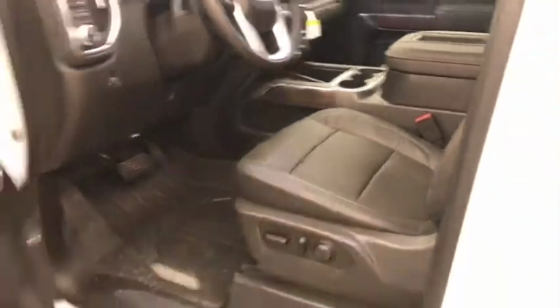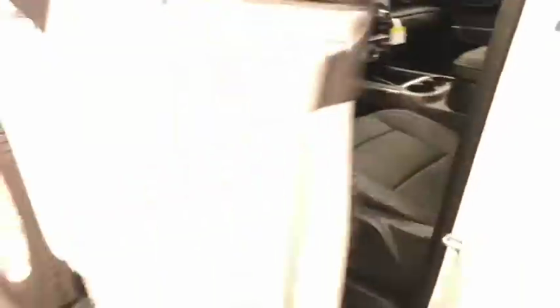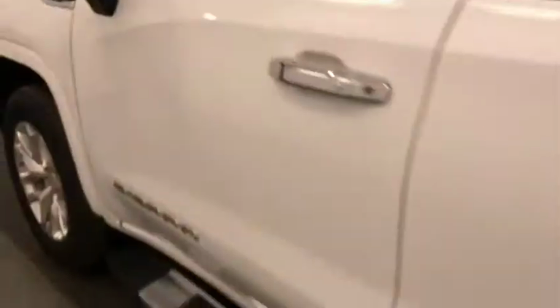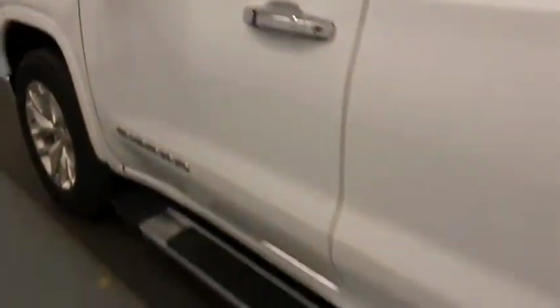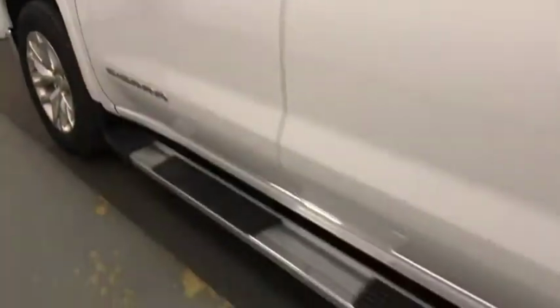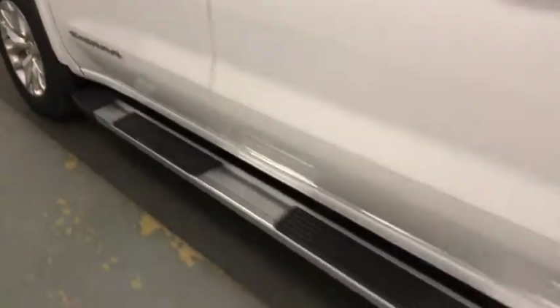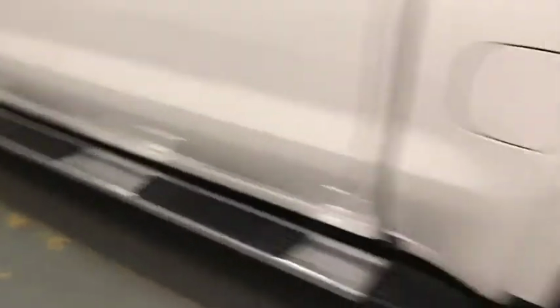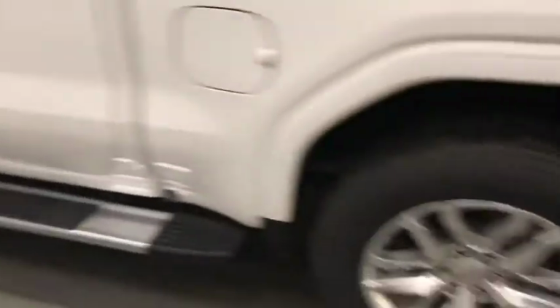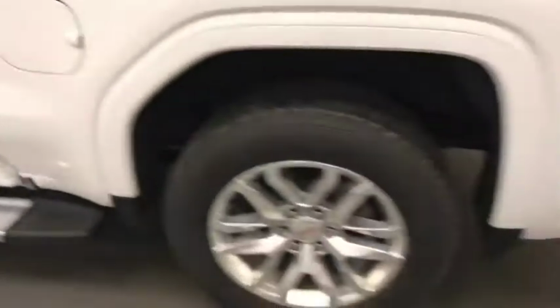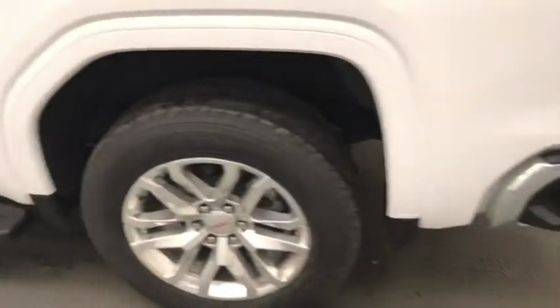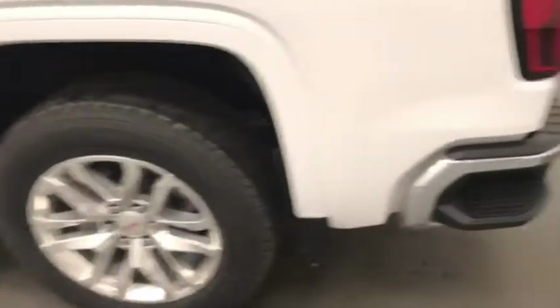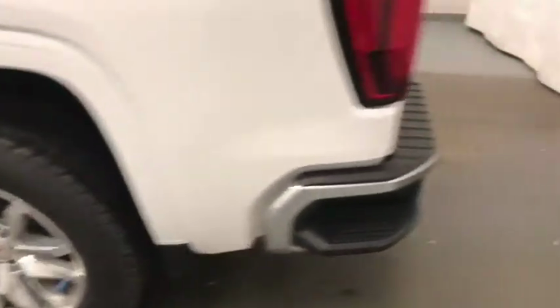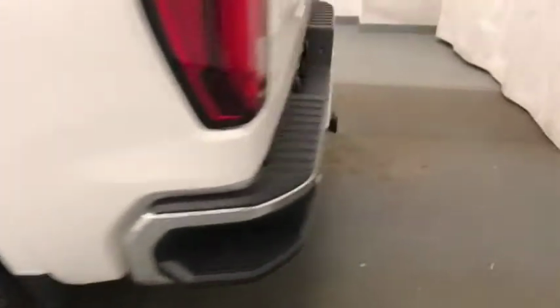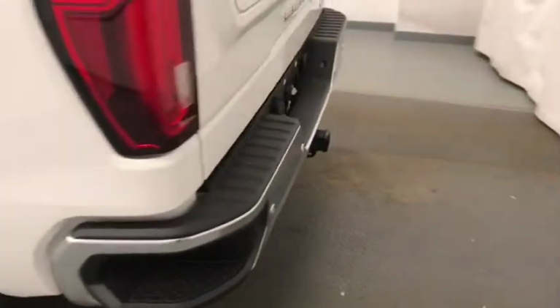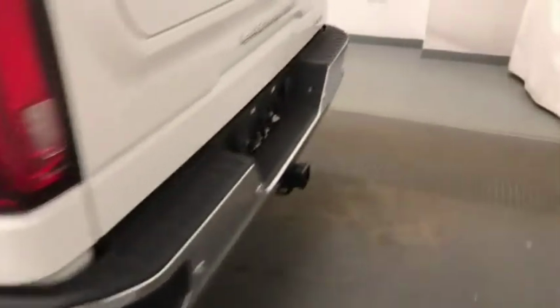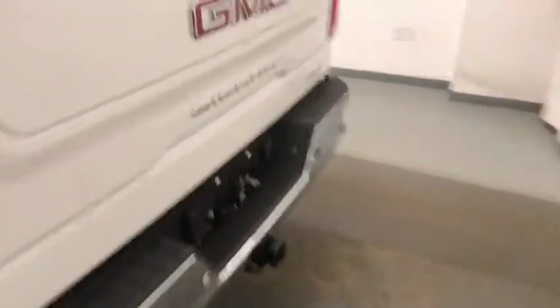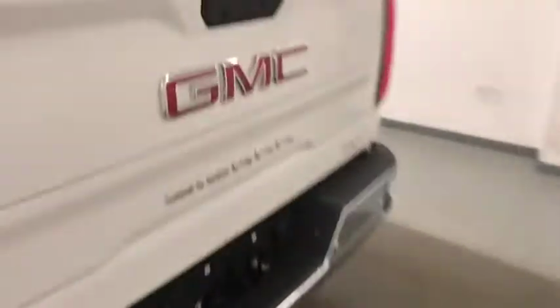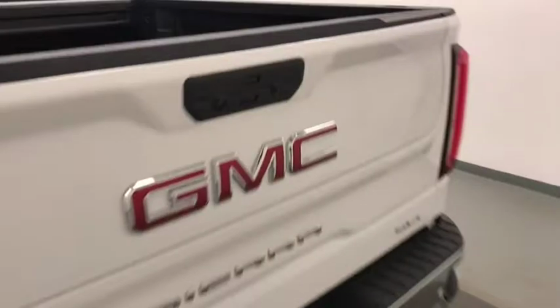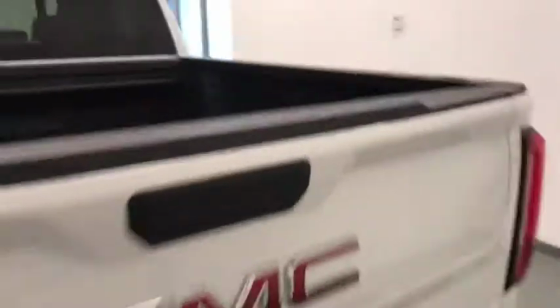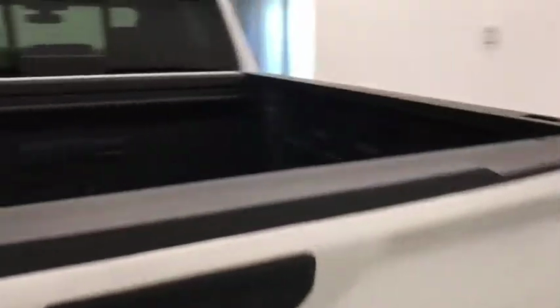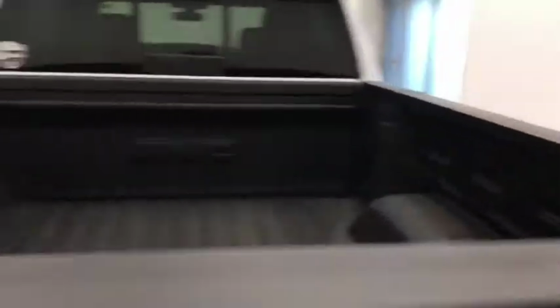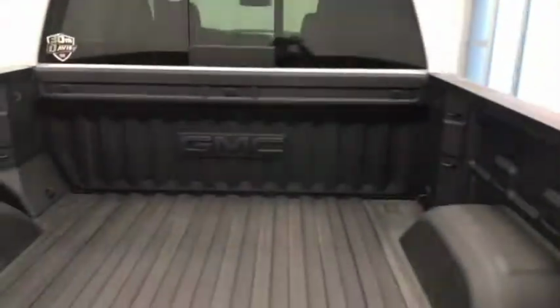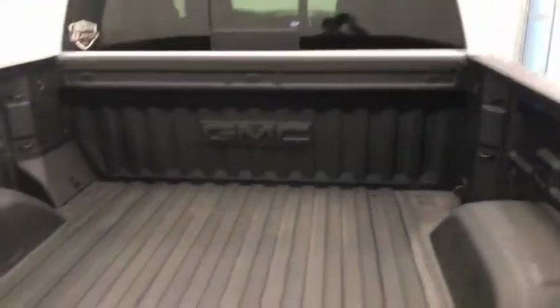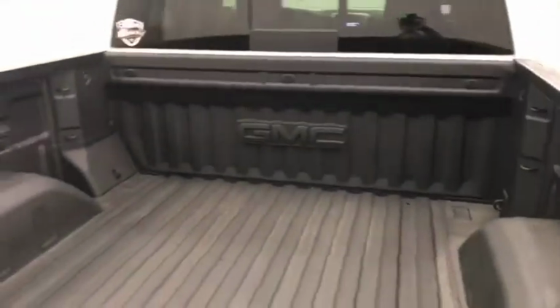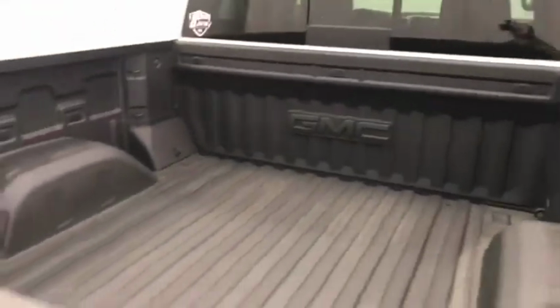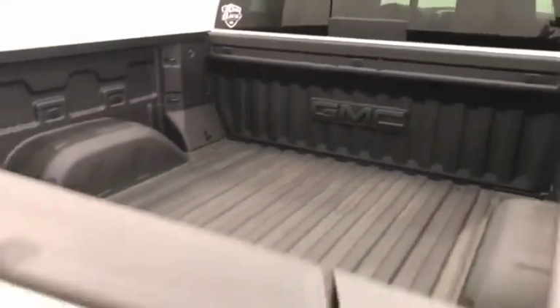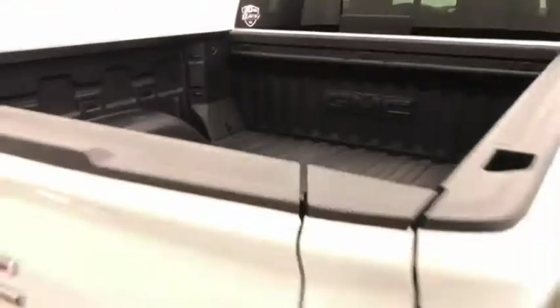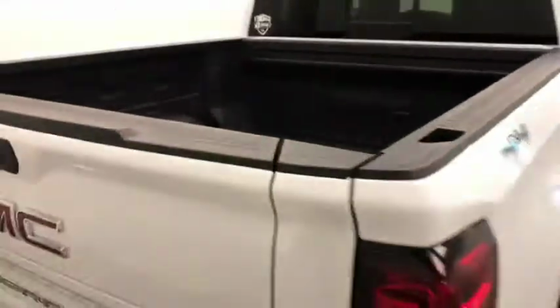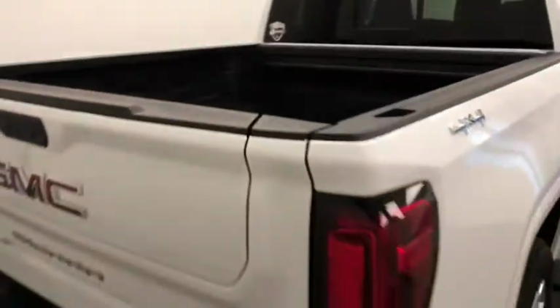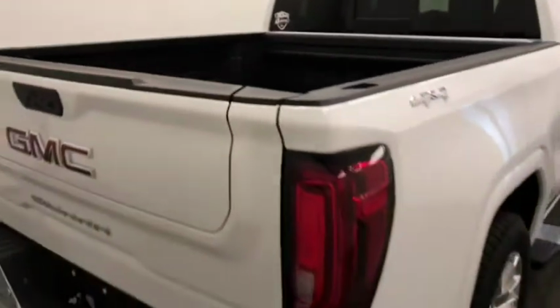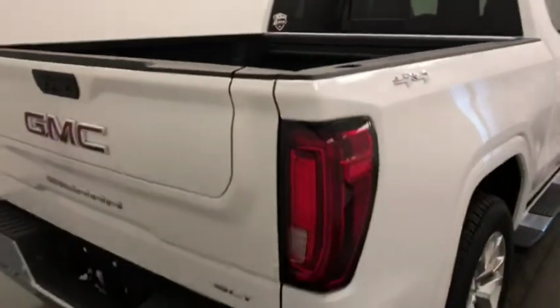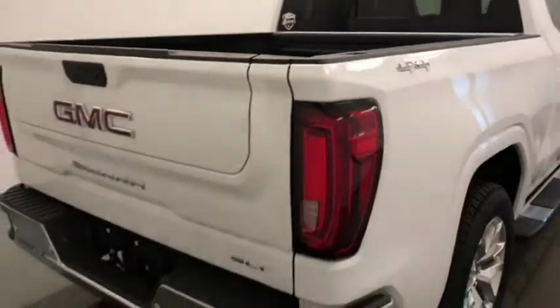Moving on to our exterior features, we have running boards, polished alloy rims, tailgate step, rear parking assist, backup camera, multi-pro tailgate, spray-on box liner, and more cargo space.